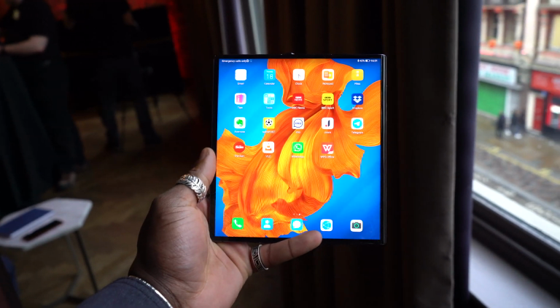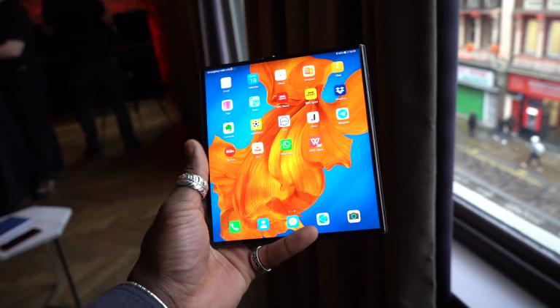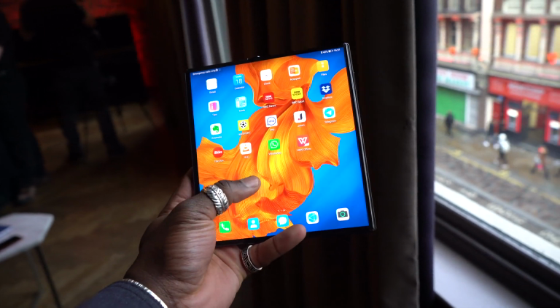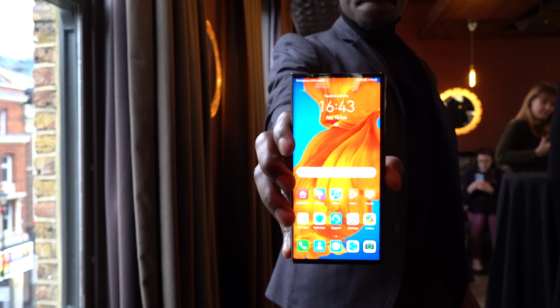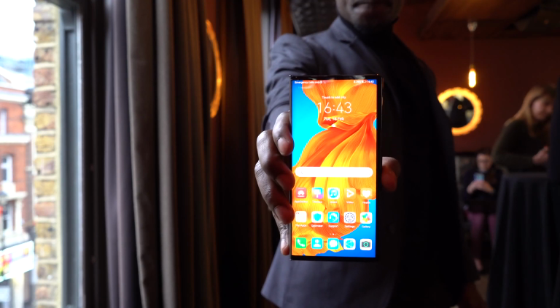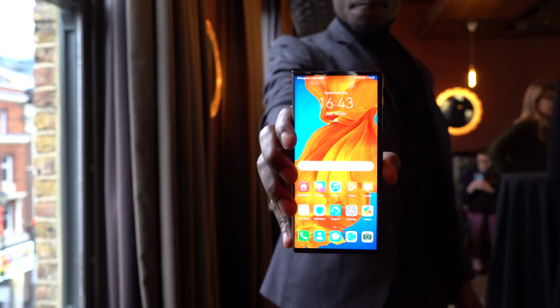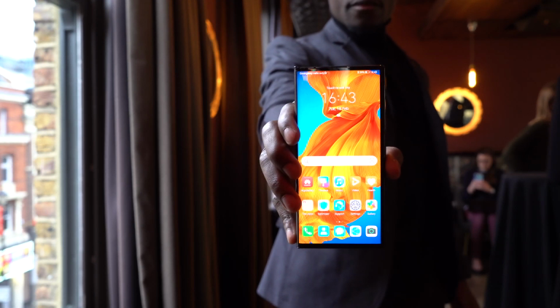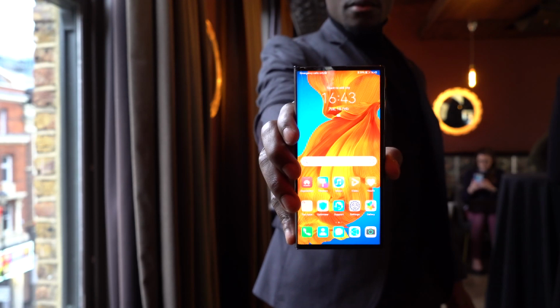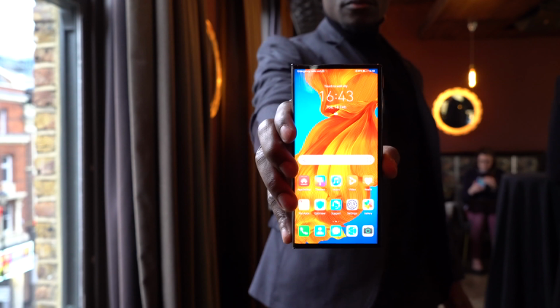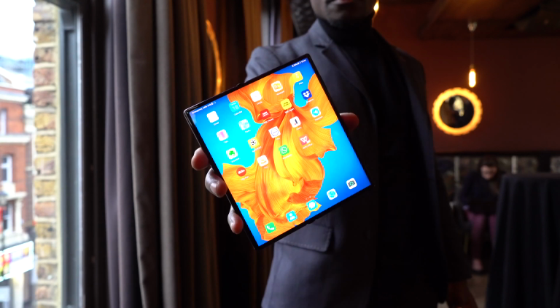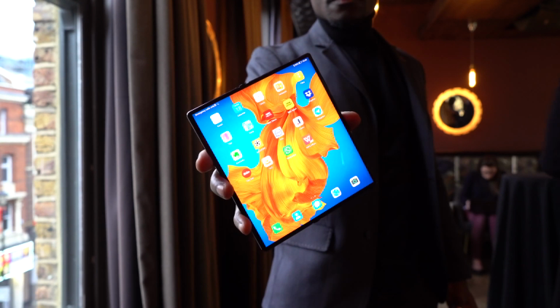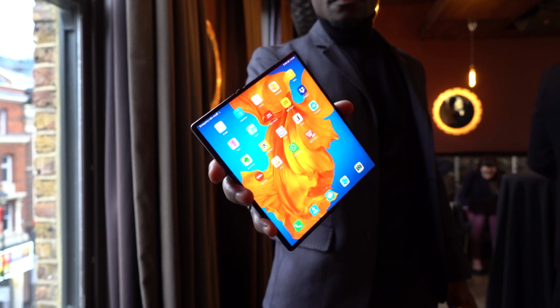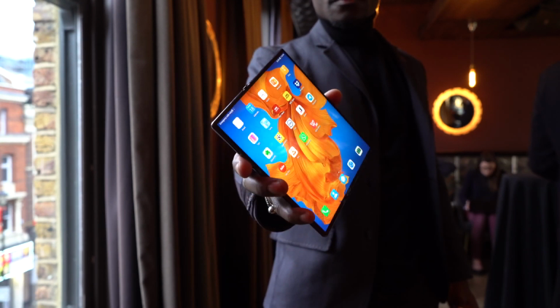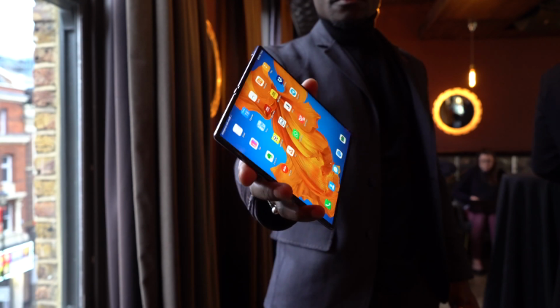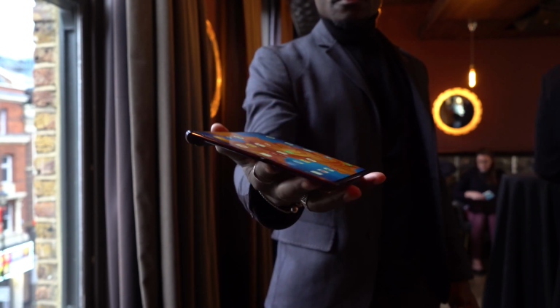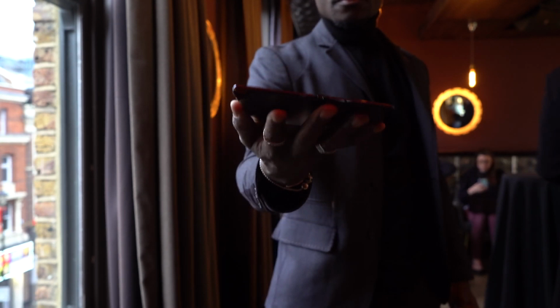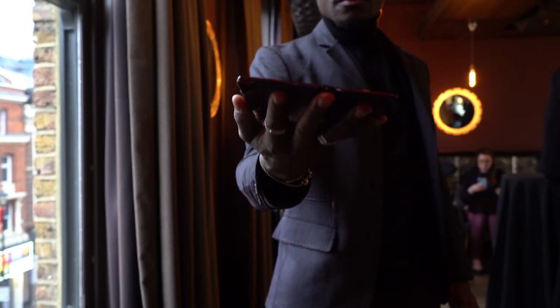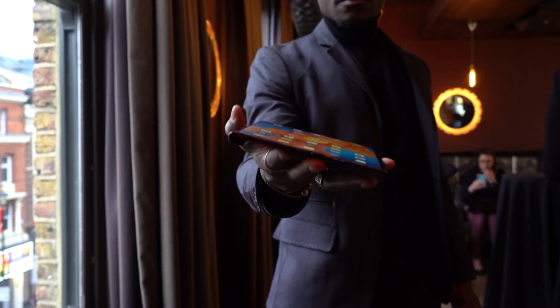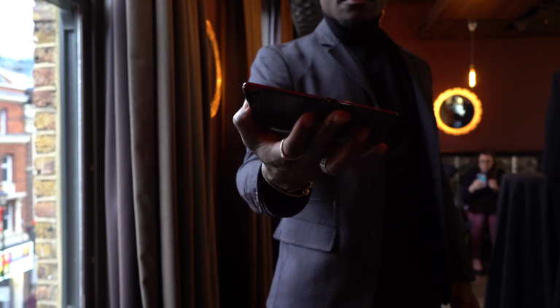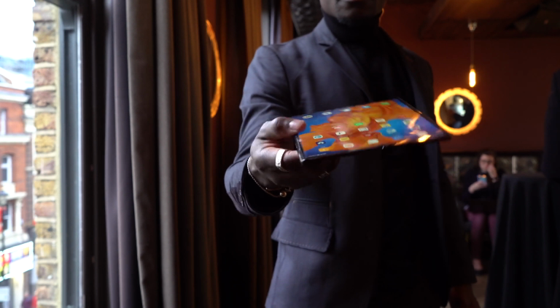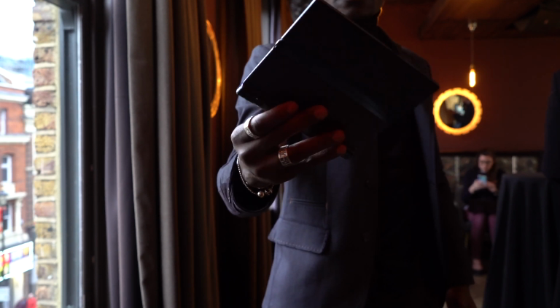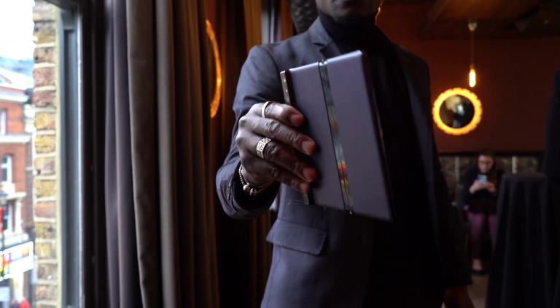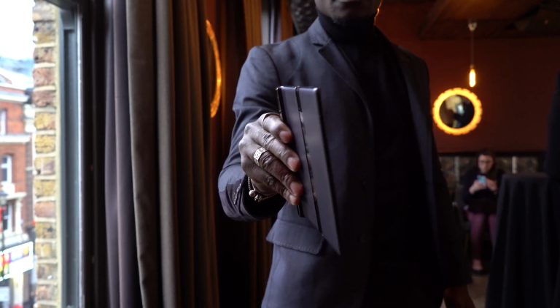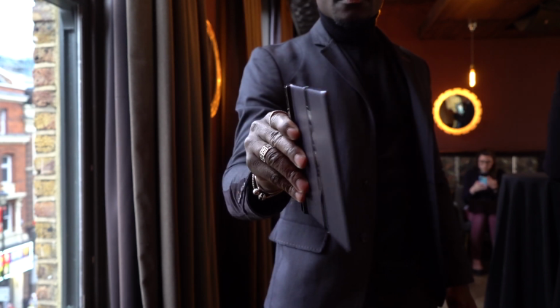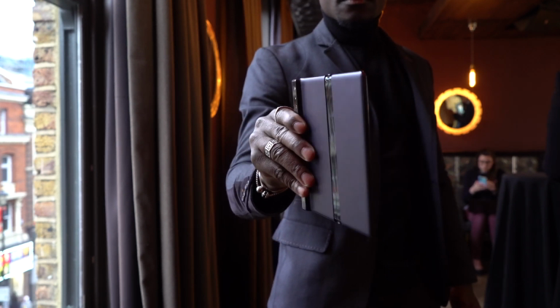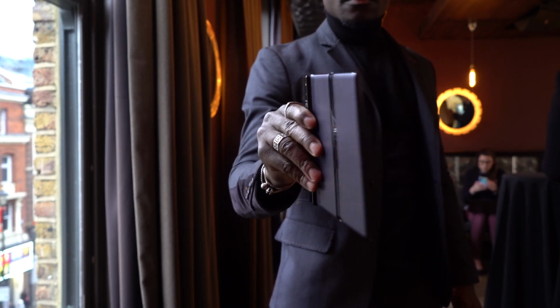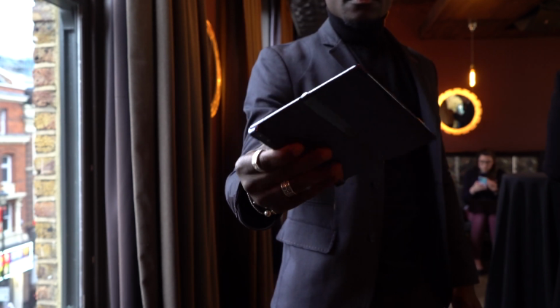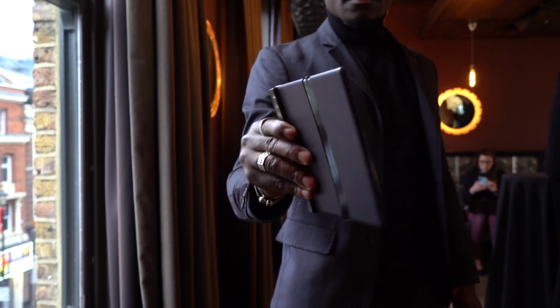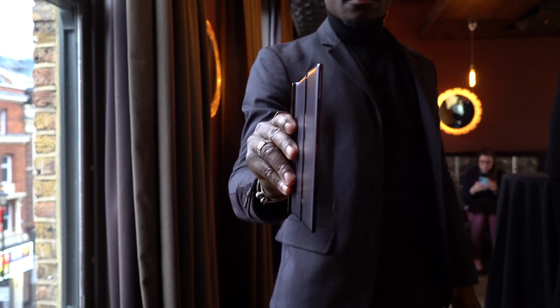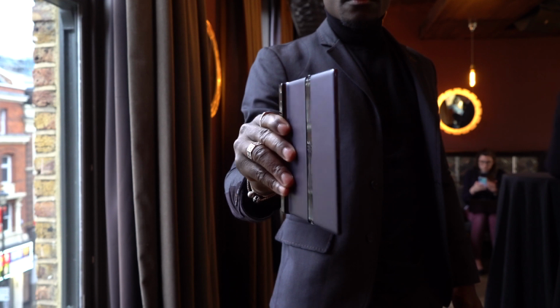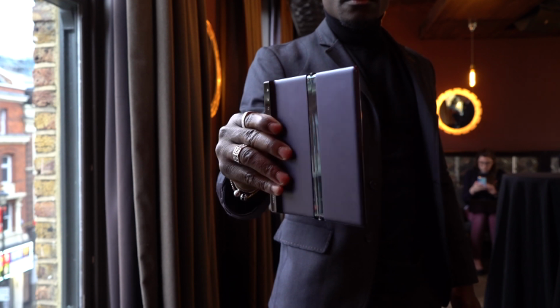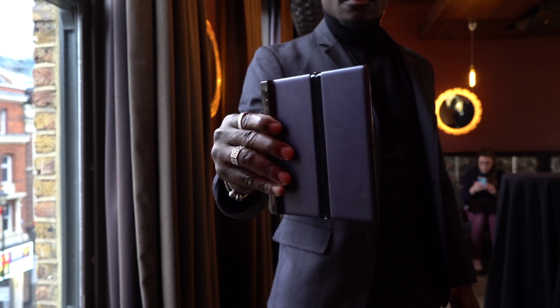On the front, when you fold it up, you've got a 6.6 inch front display. On the back you've got 6.38 inches. And when it's open wide diagonally you've got eight inches of display, which is 2480 by 1148. It's really nice and sharp — it's vibrant, I really like it.